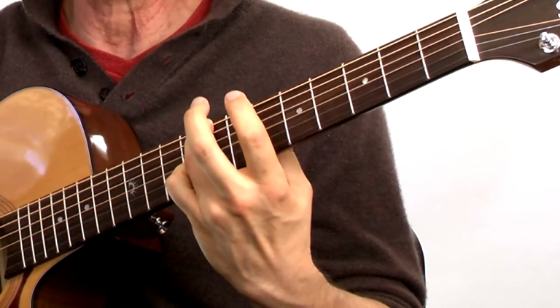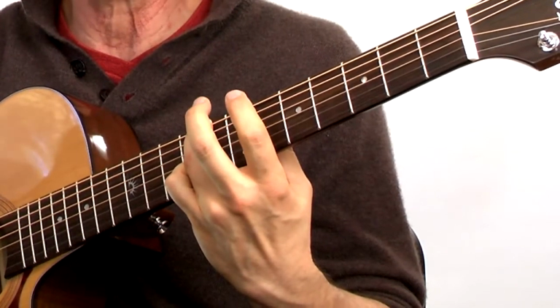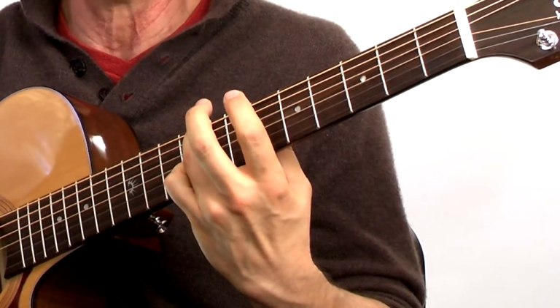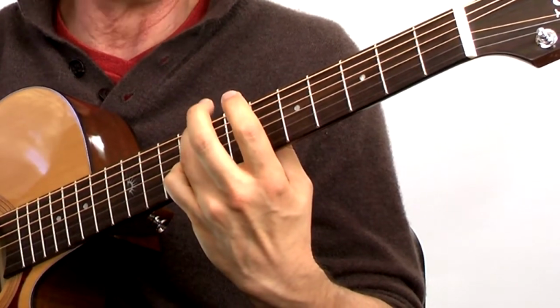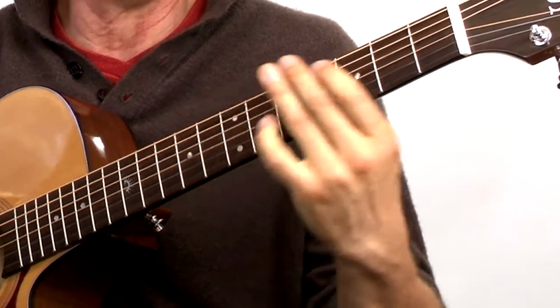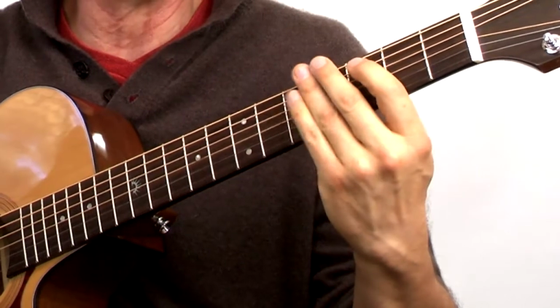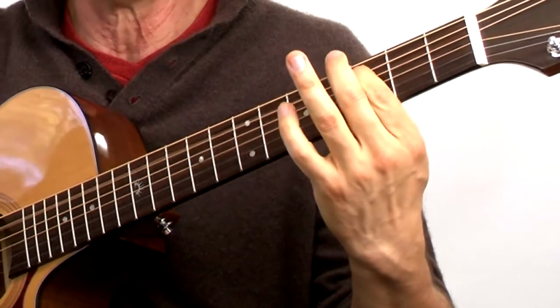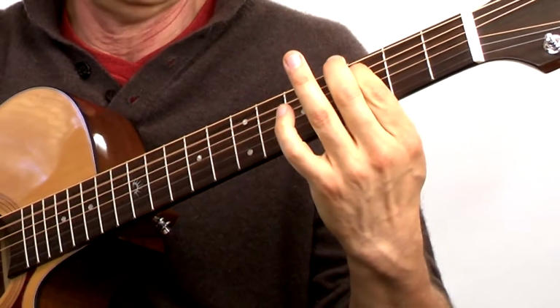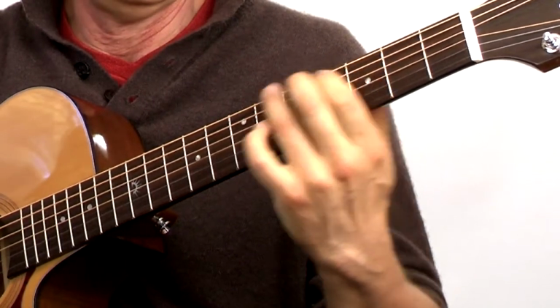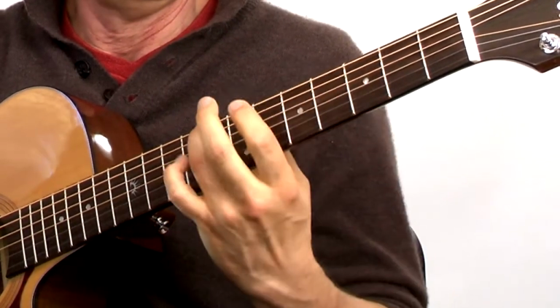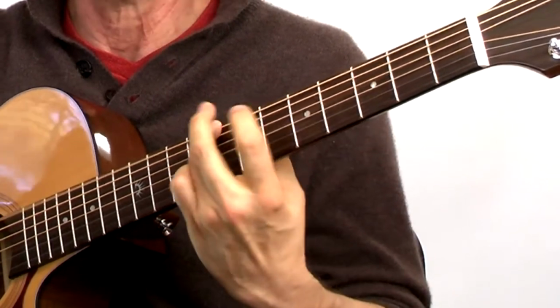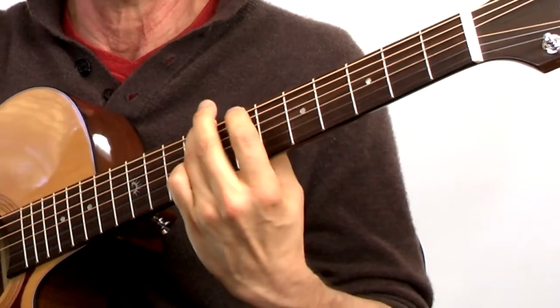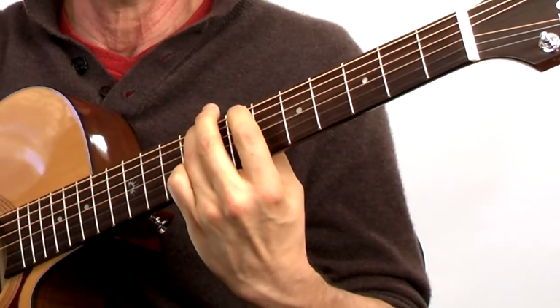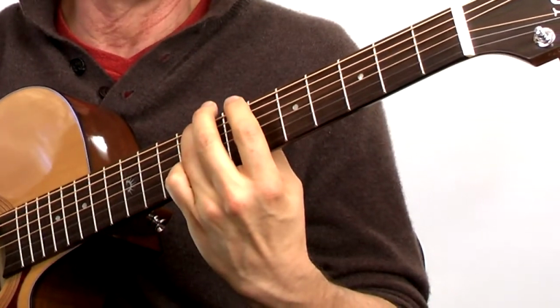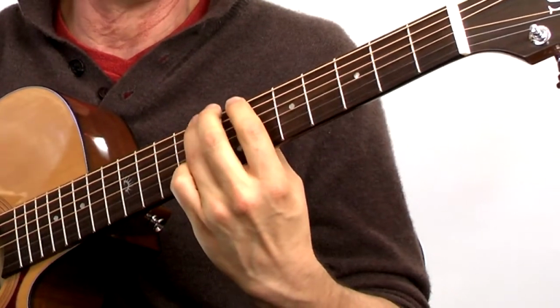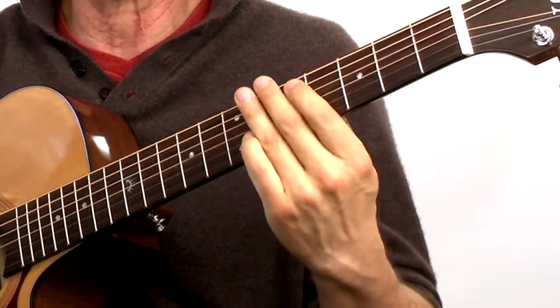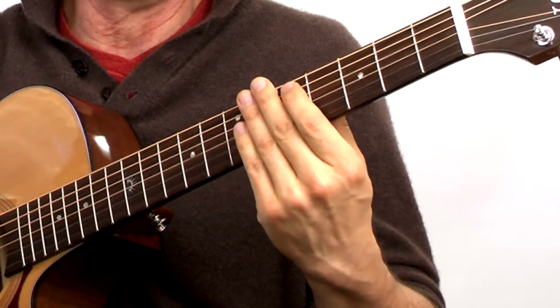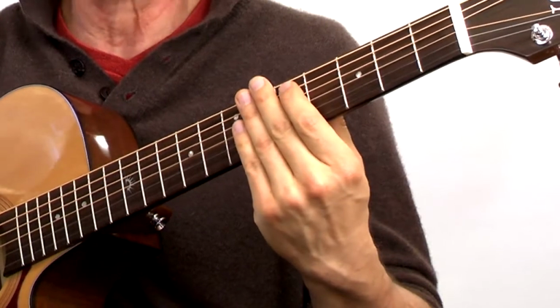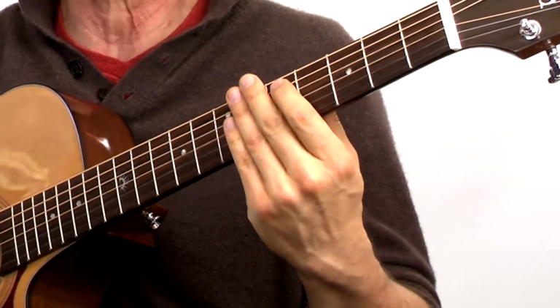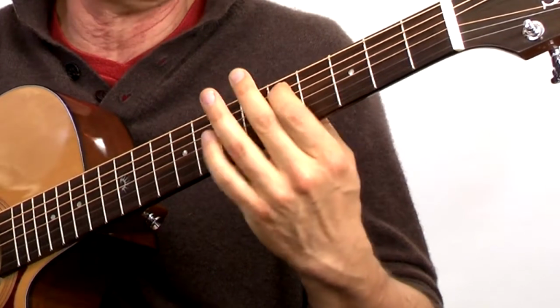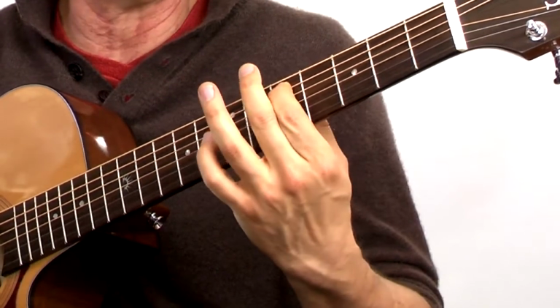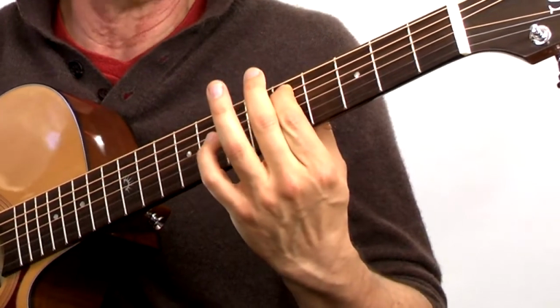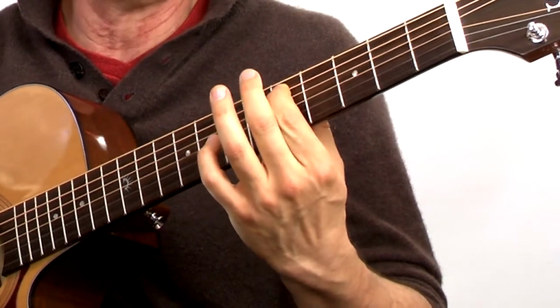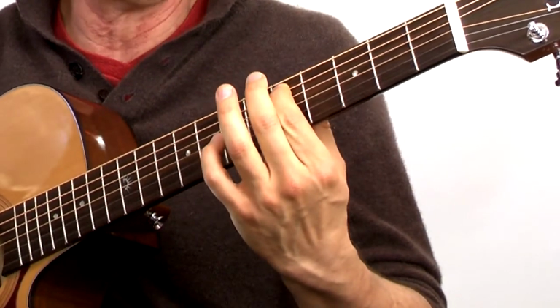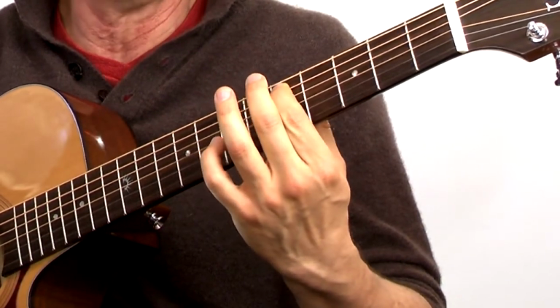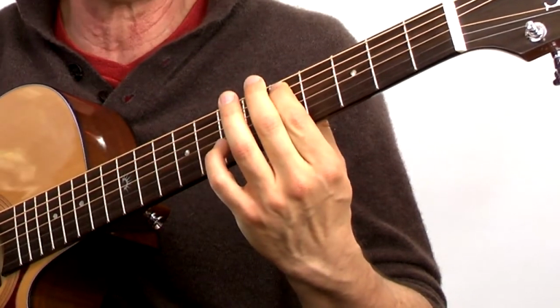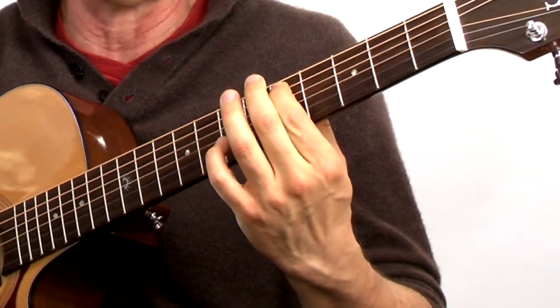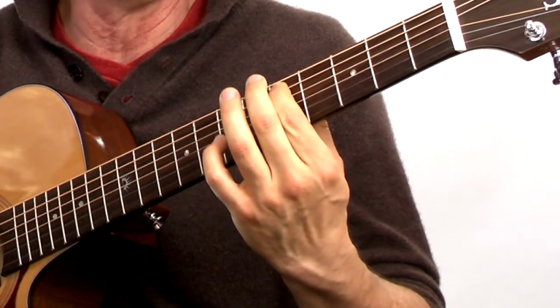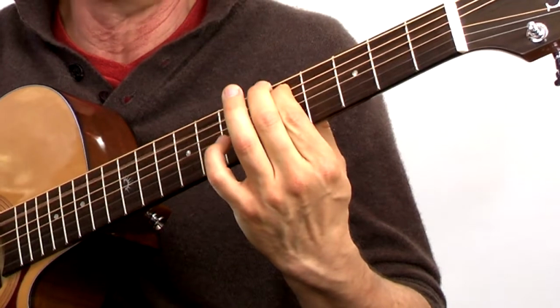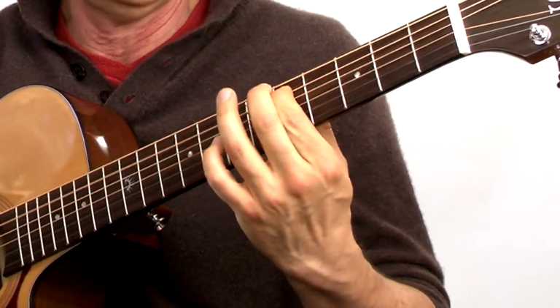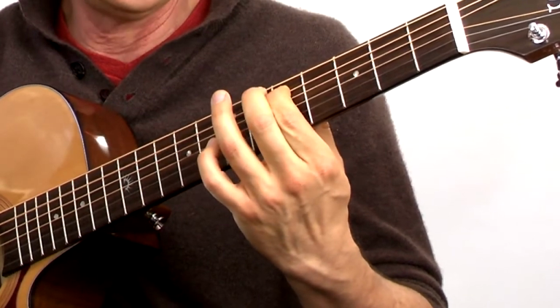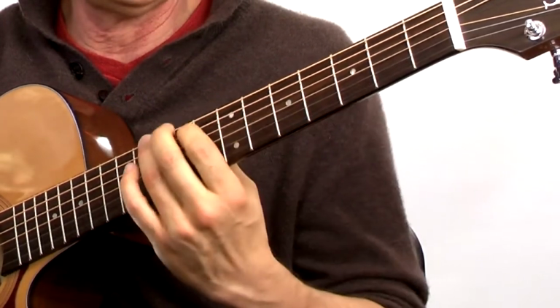Now find that same note on the sixth string — the exact same note. Jump back and forth on C, do that a few times. Then go to a different note. I'm going to take D: fifth string, fifth fret. Jump to the D note.